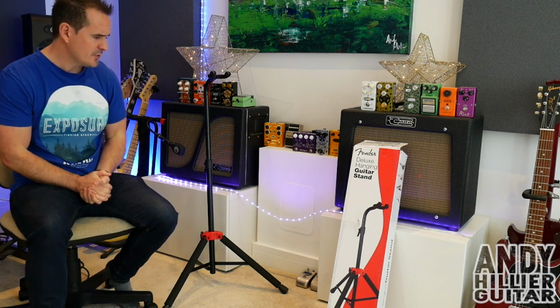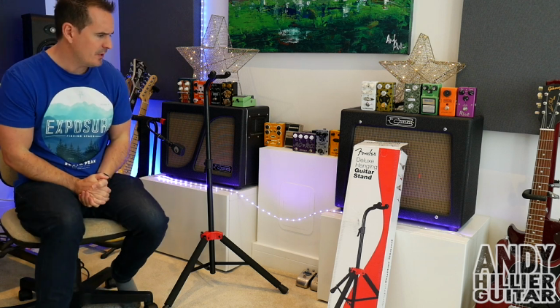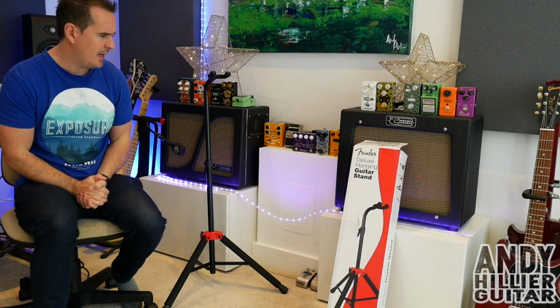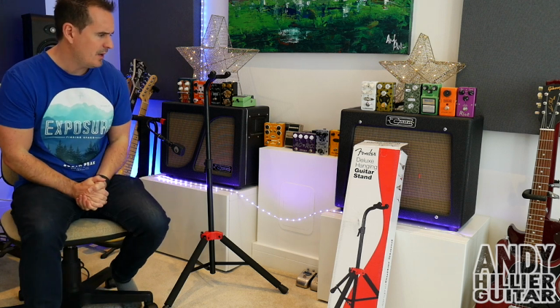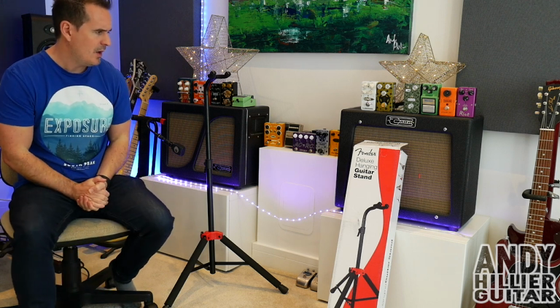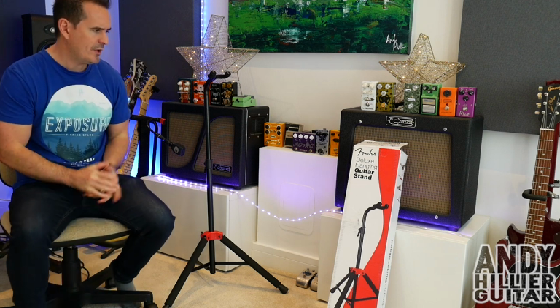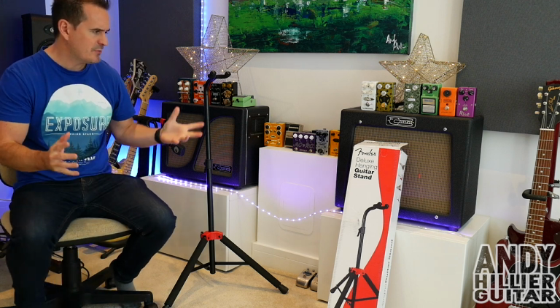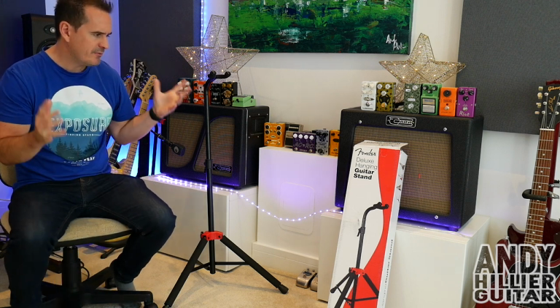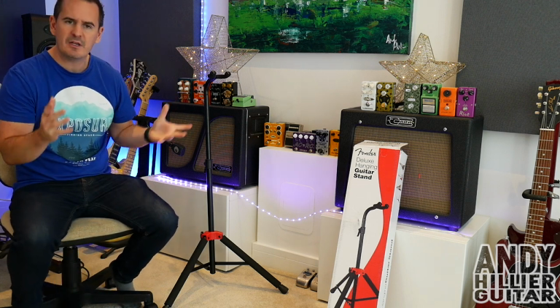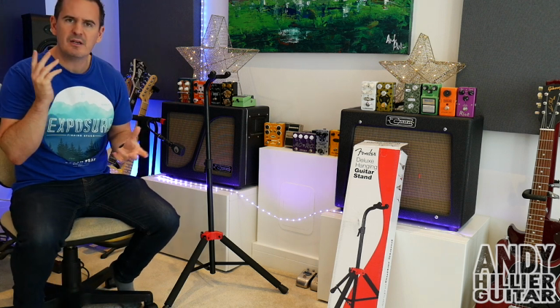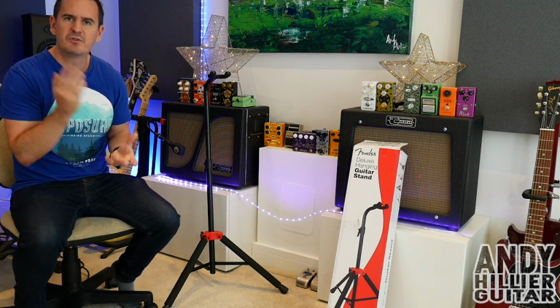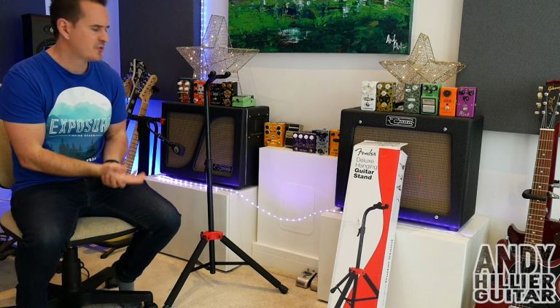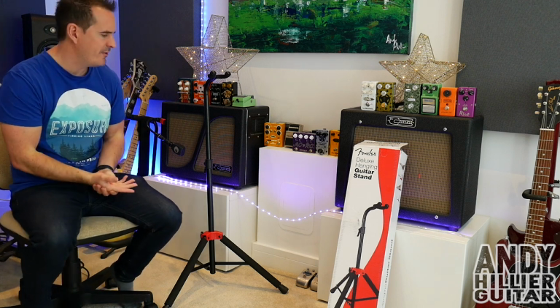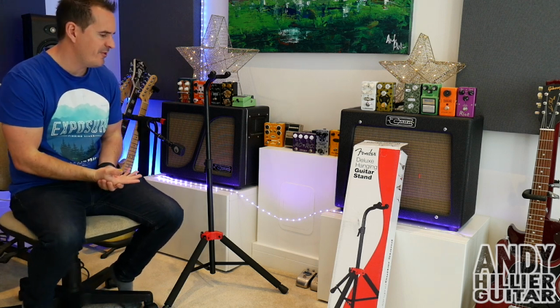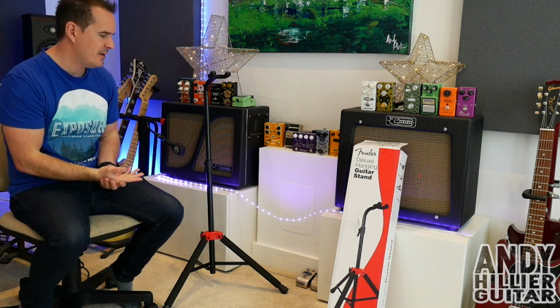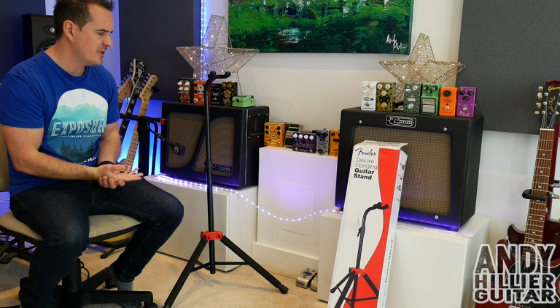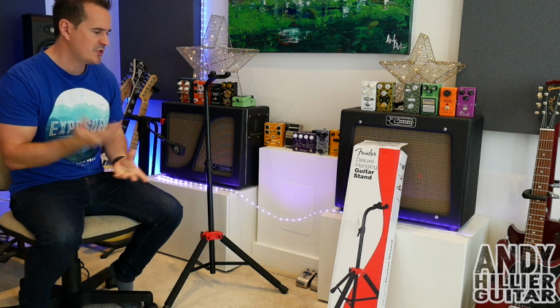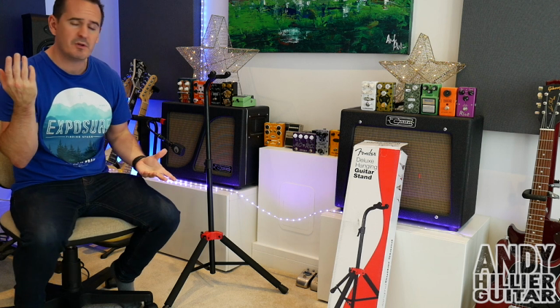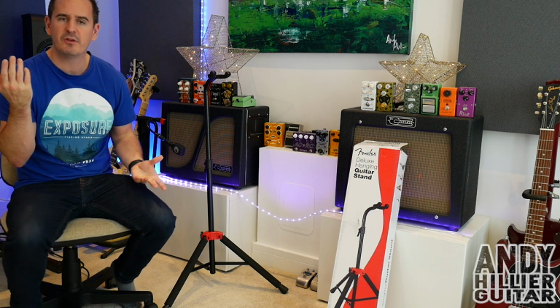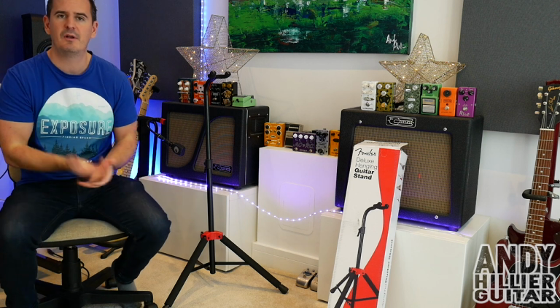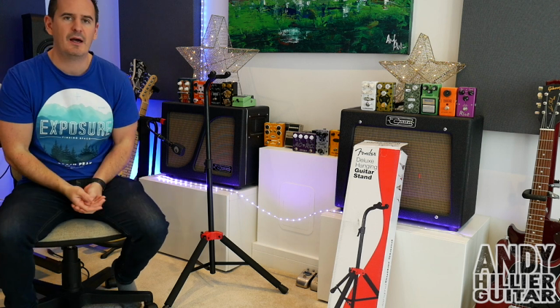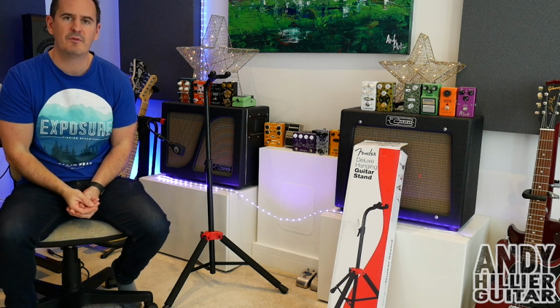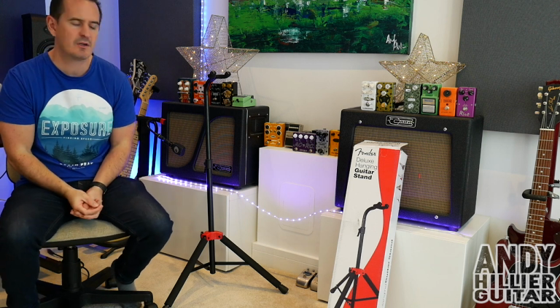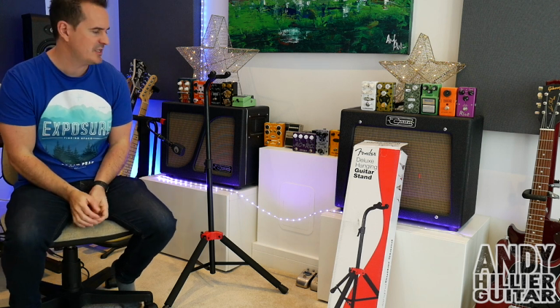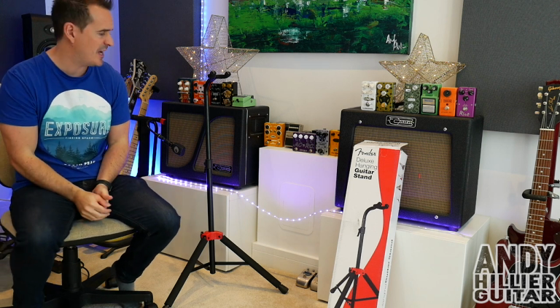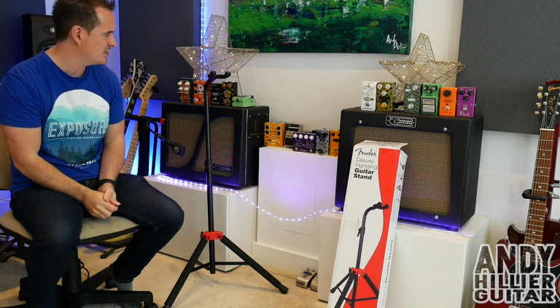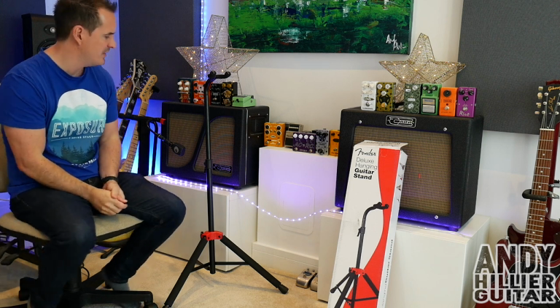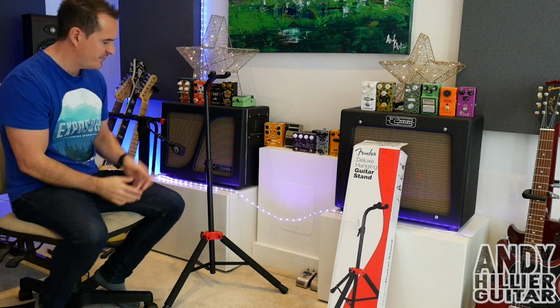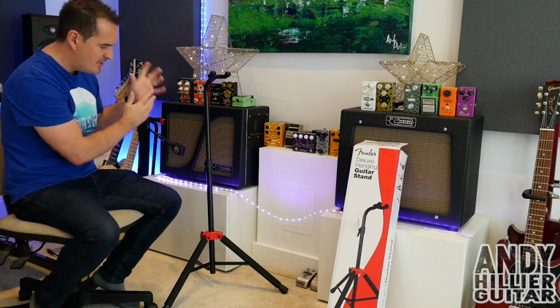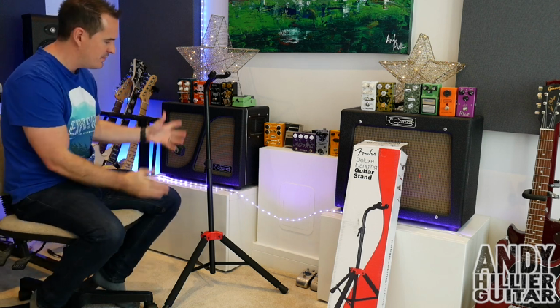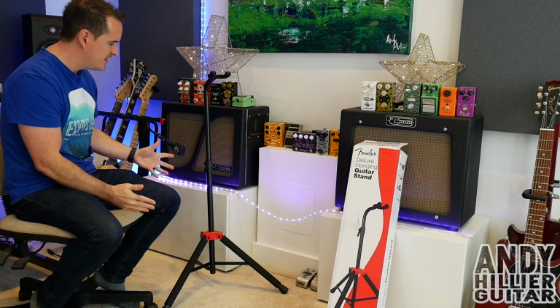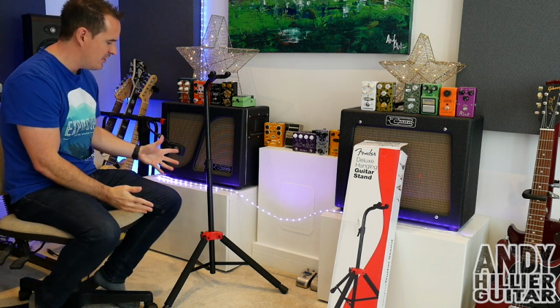So I went on Amazon and found it. It was £25 — cheaper than the Hercules stand, which has a very similar design.